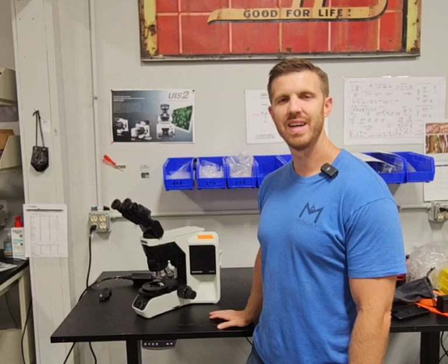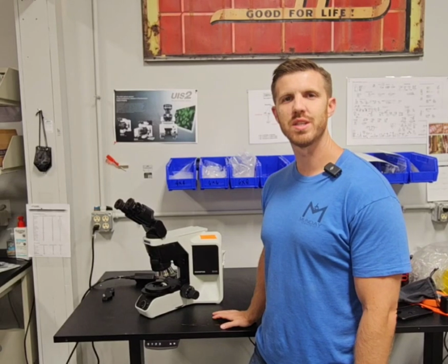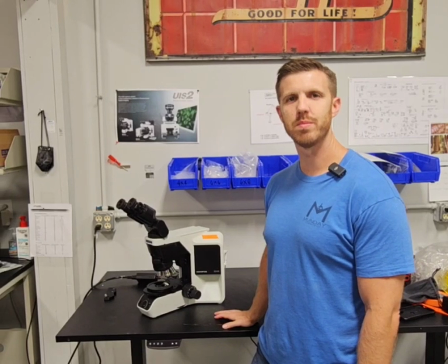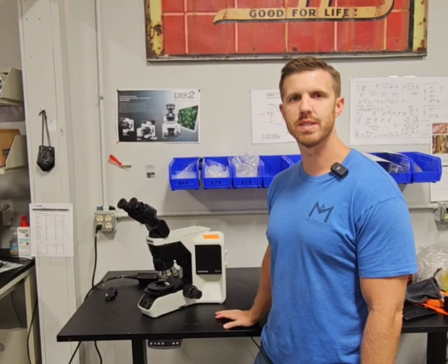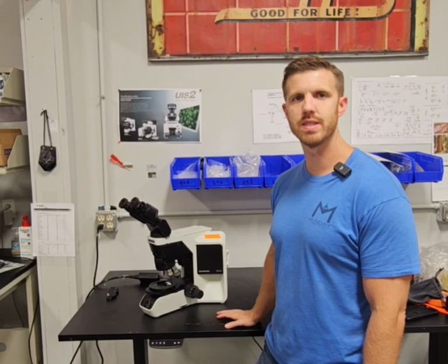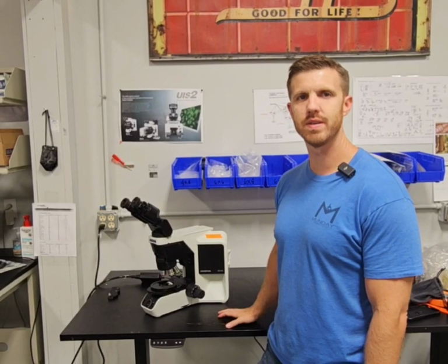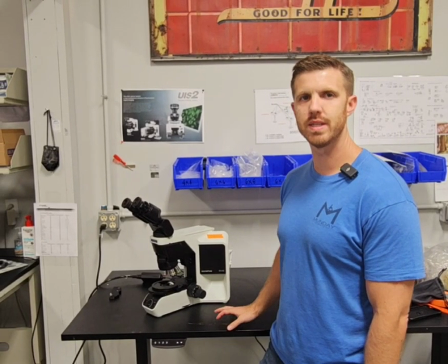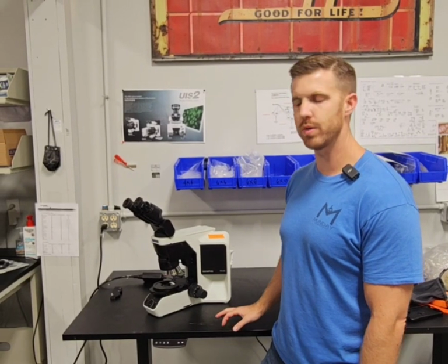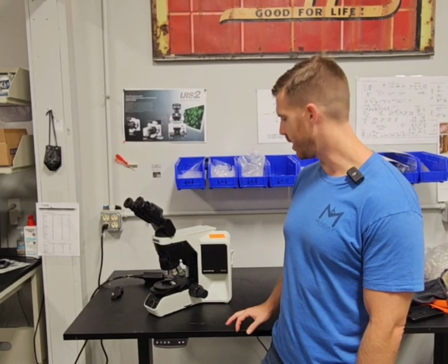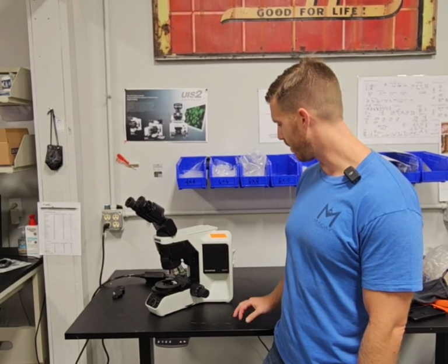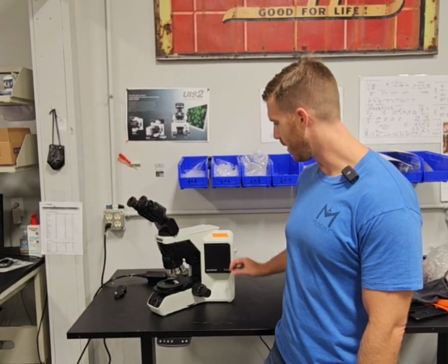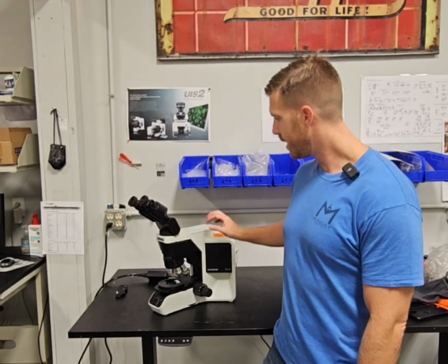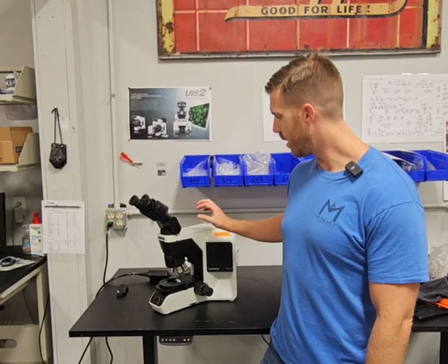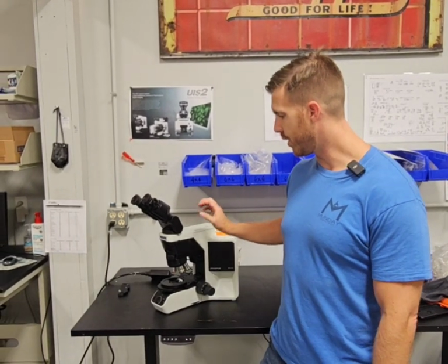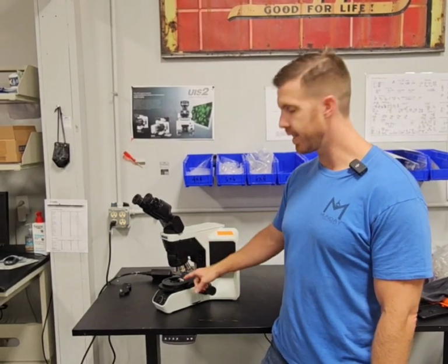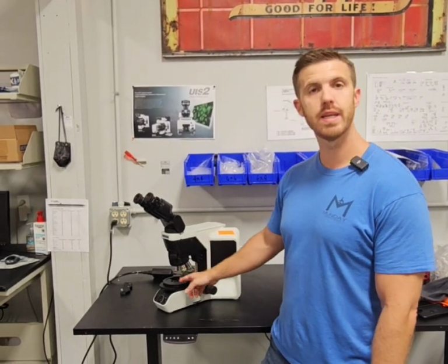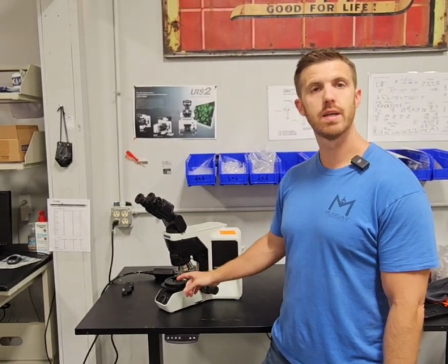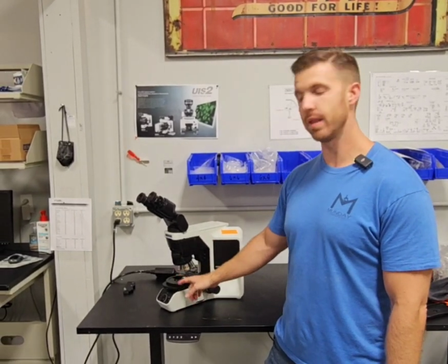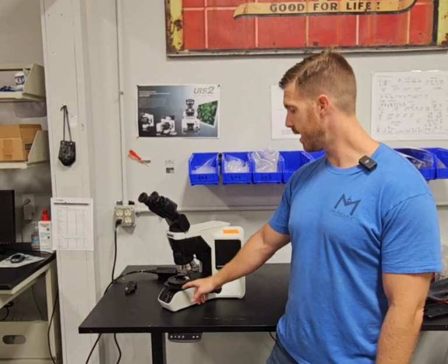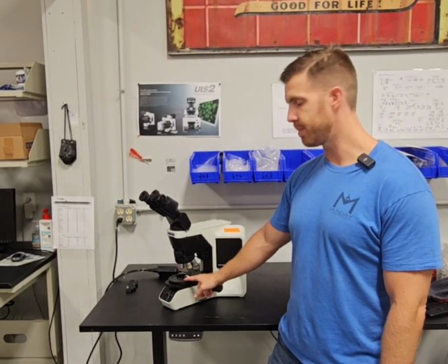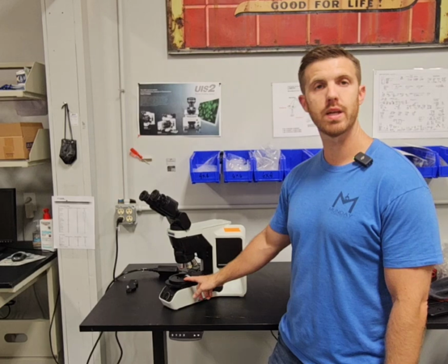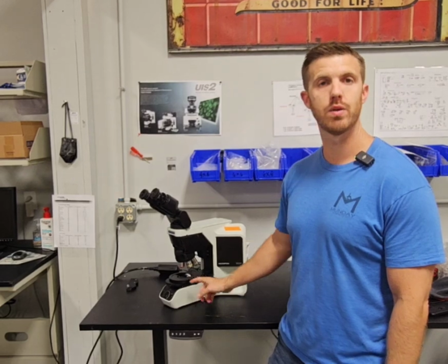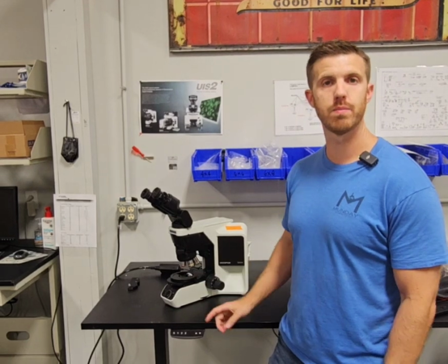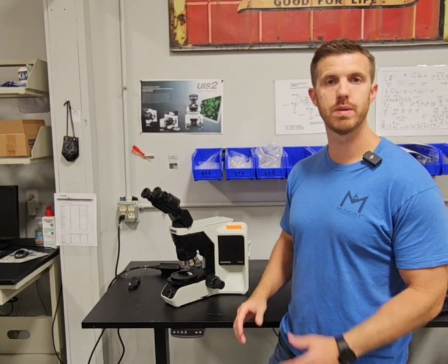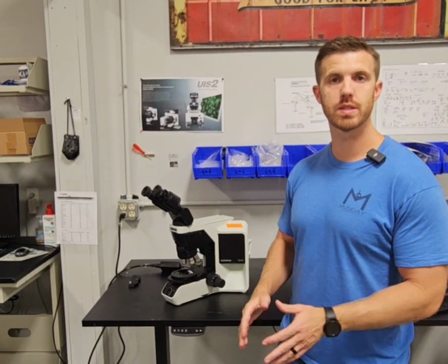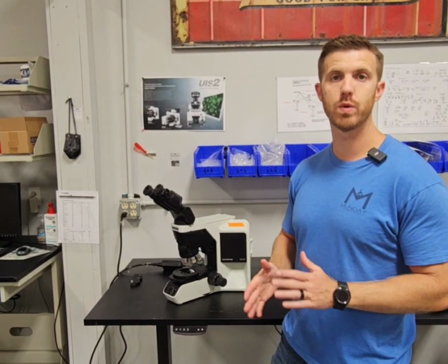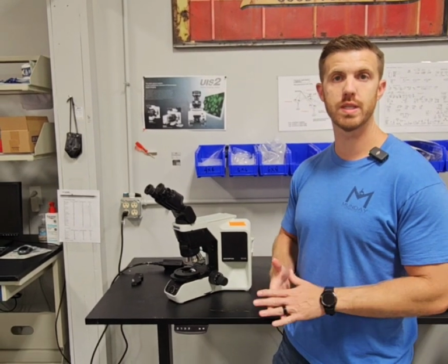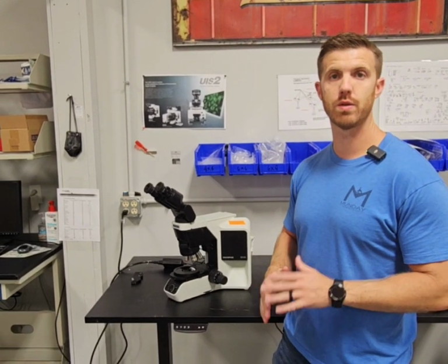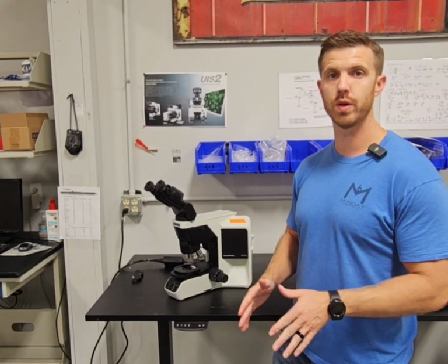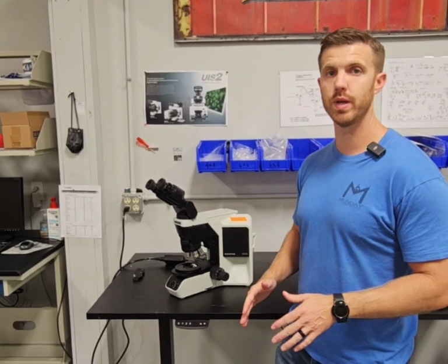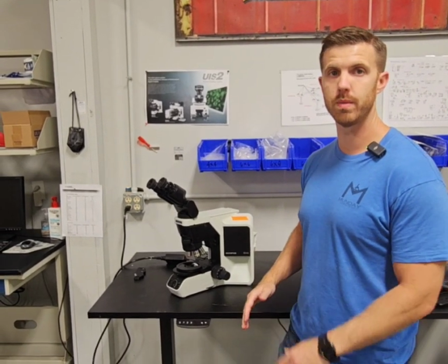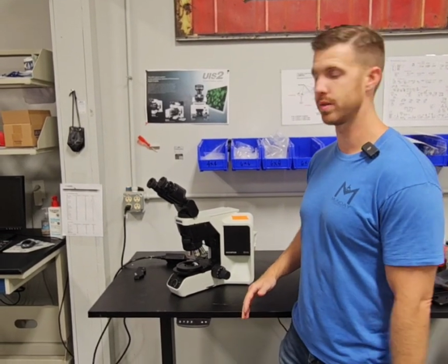Chad with Monday Scientific. Today we're going to talk about when your LED light is blinking on your Olympus BX46 or BX43 microscope.